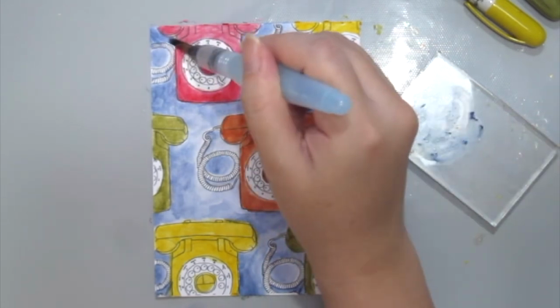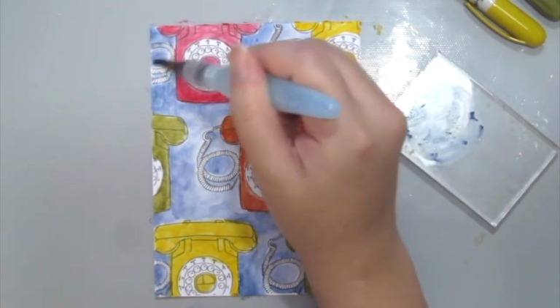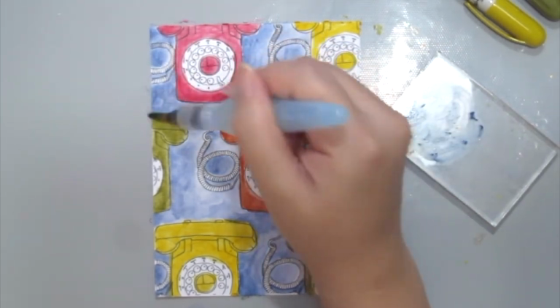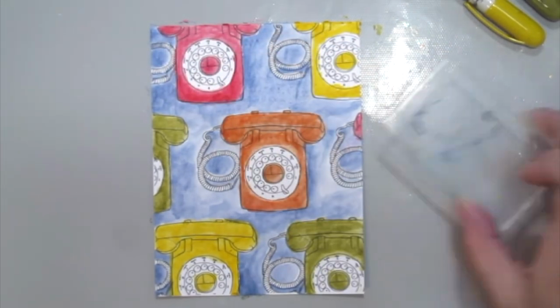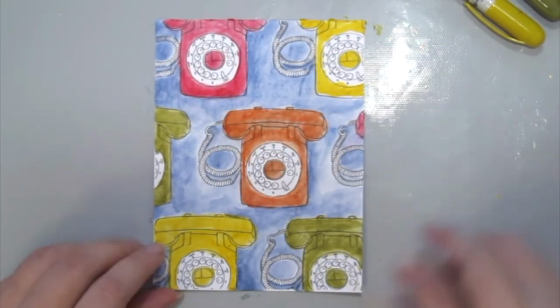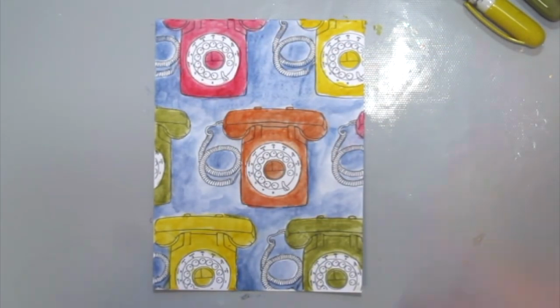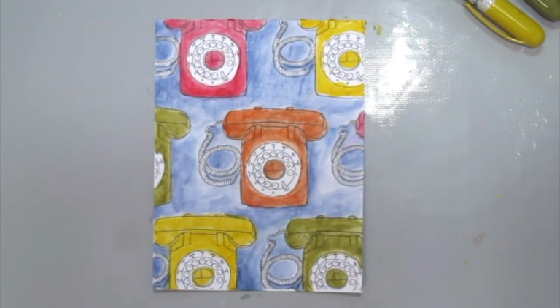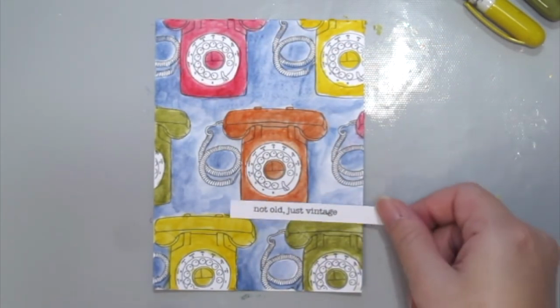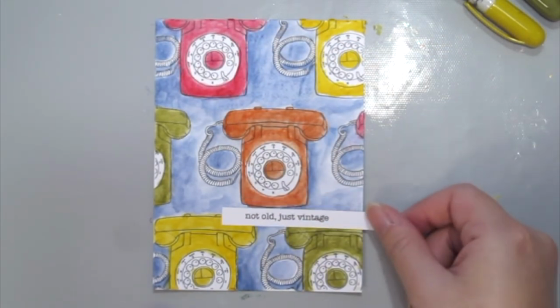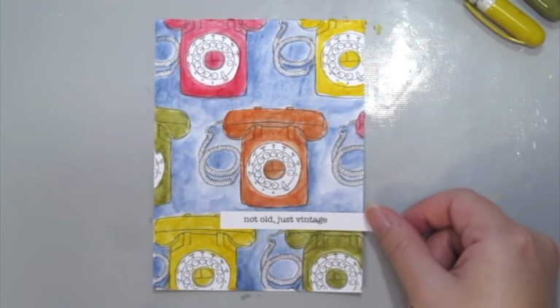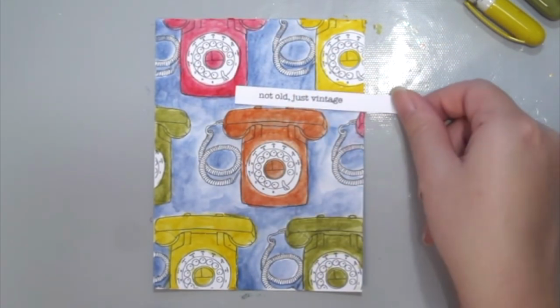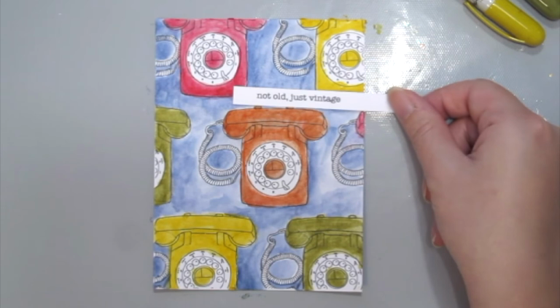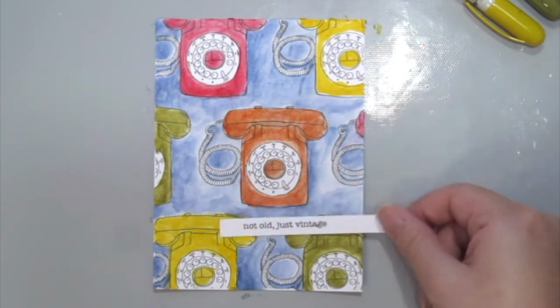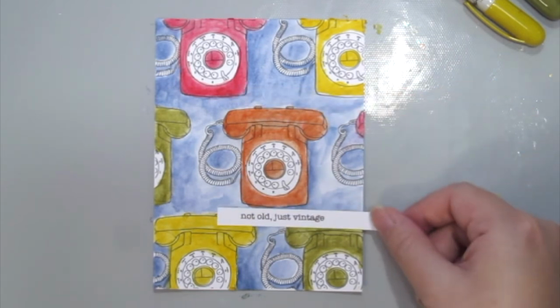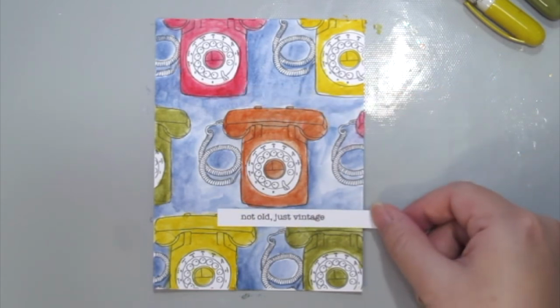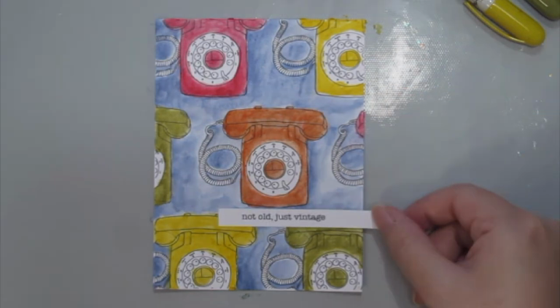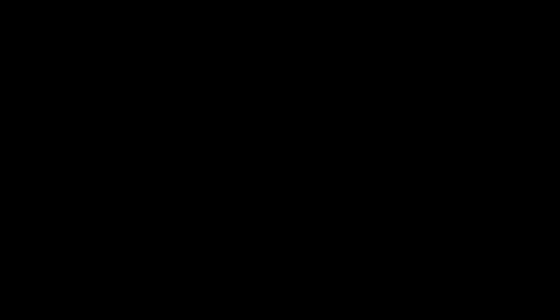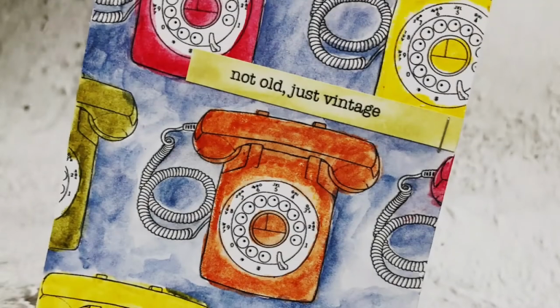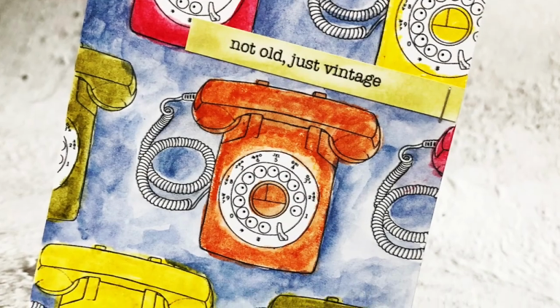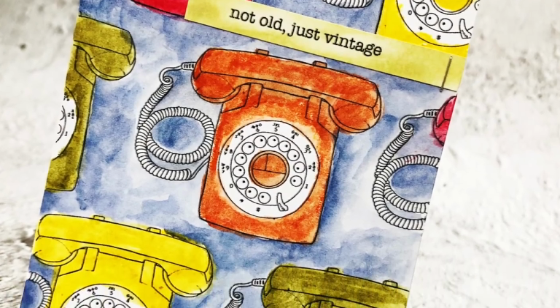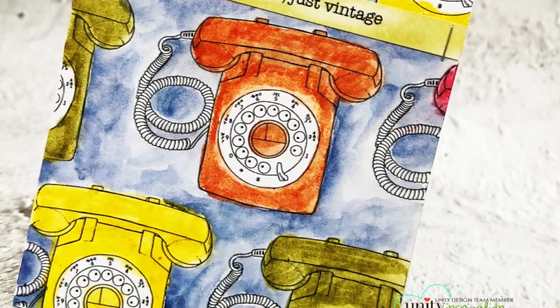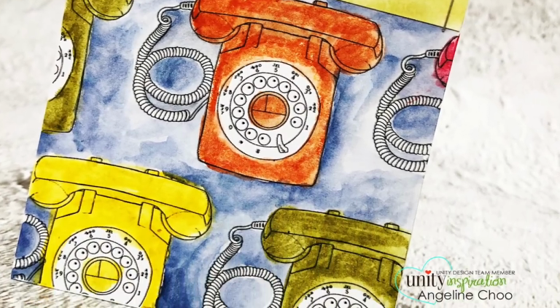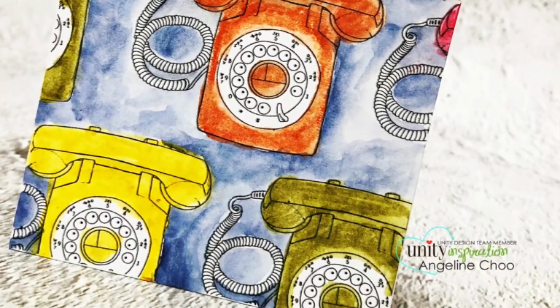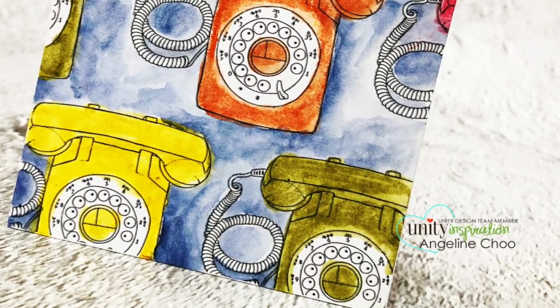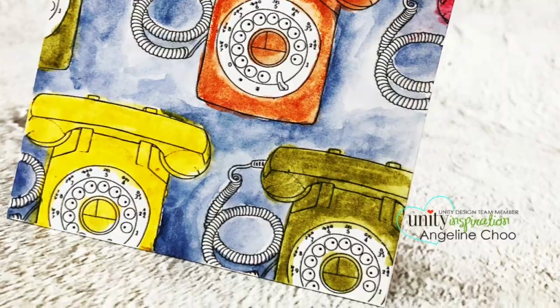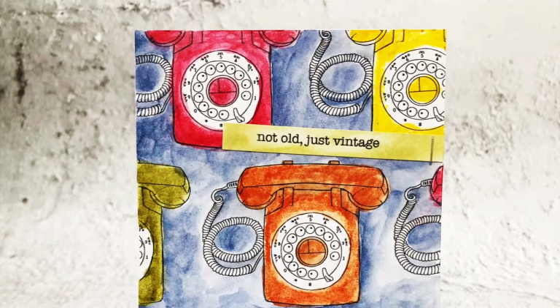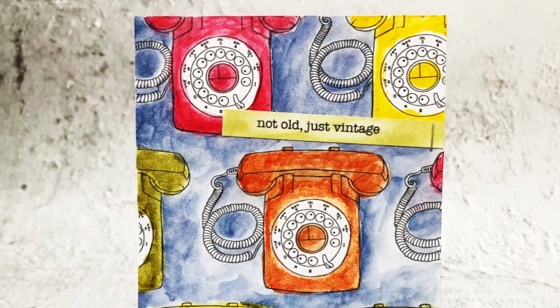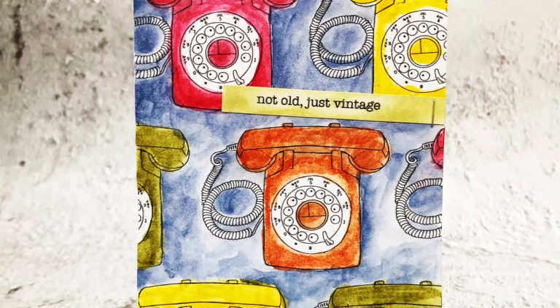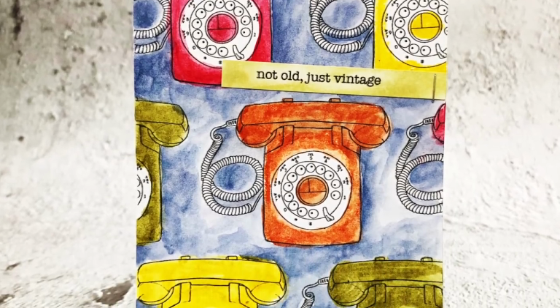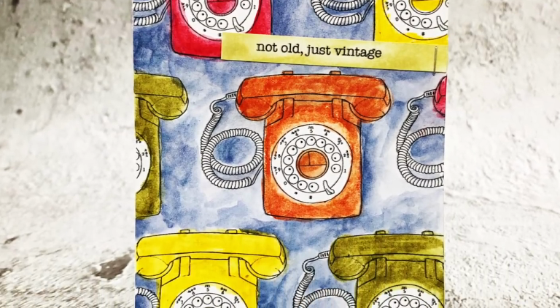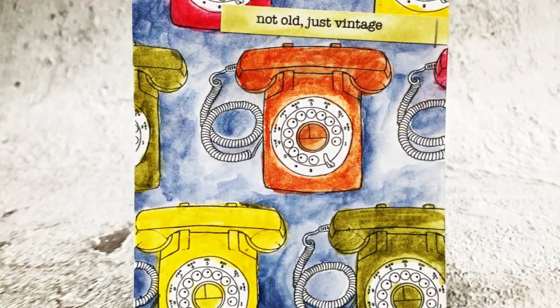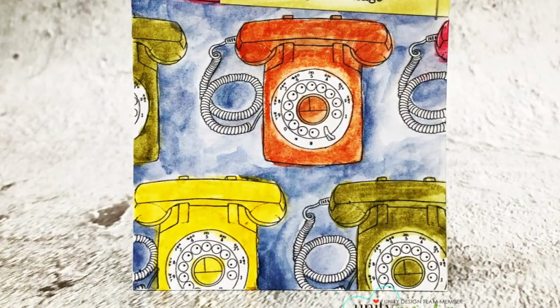Once you're happy with your coloring, just add your sentiment in — I've also distressed it with some distress inks. Here is my finished card. I hope you enjoyed this technique, and thanks for watching!